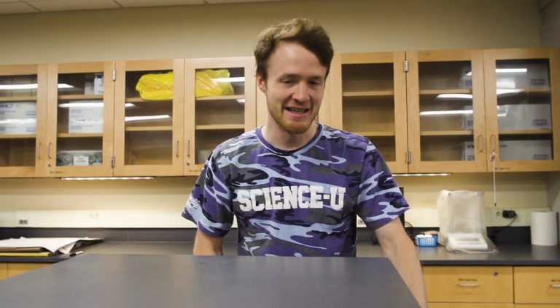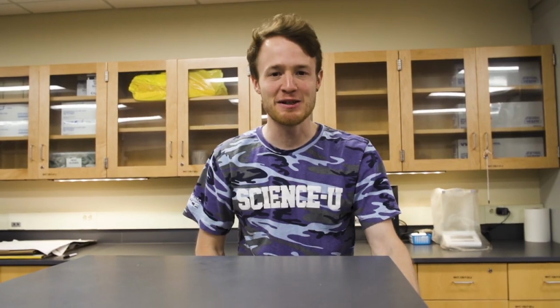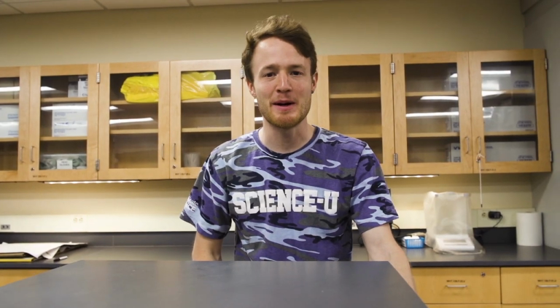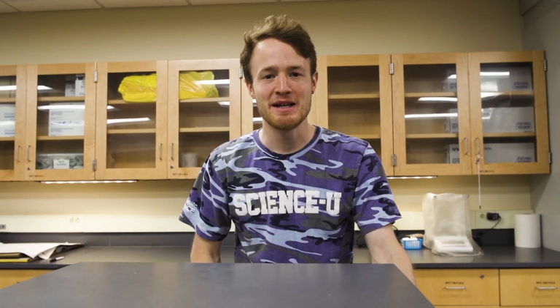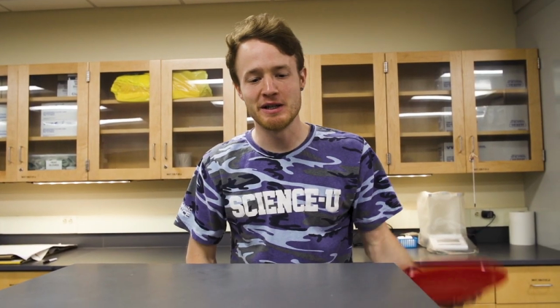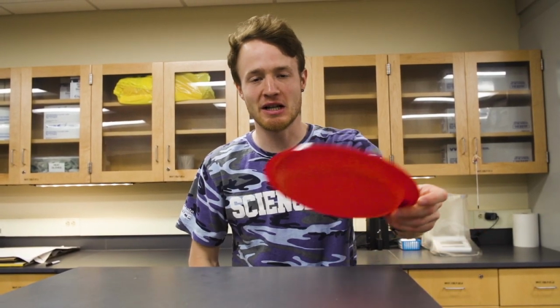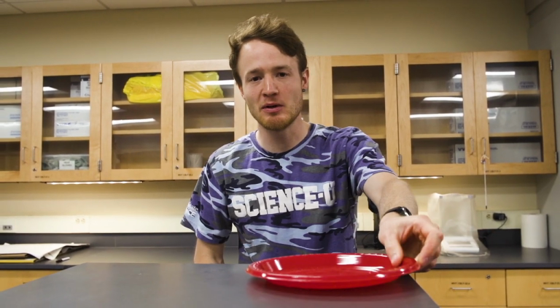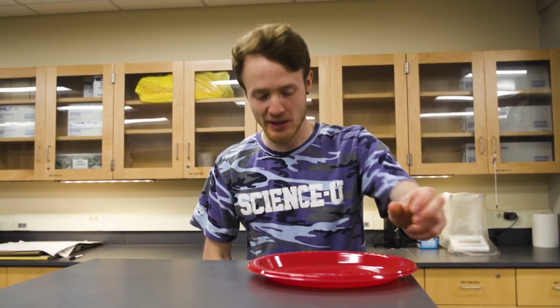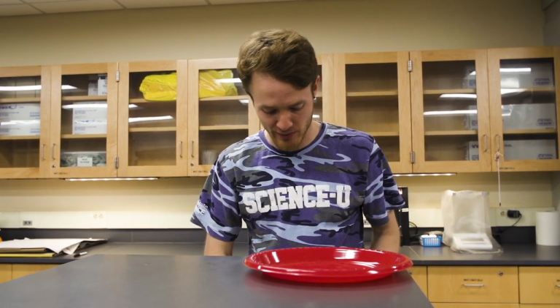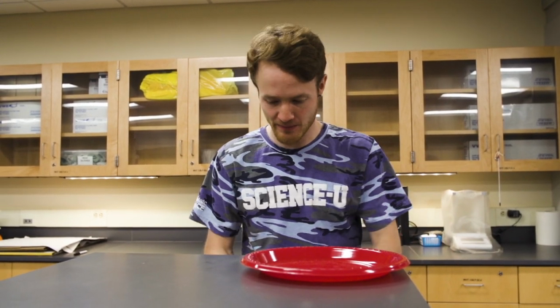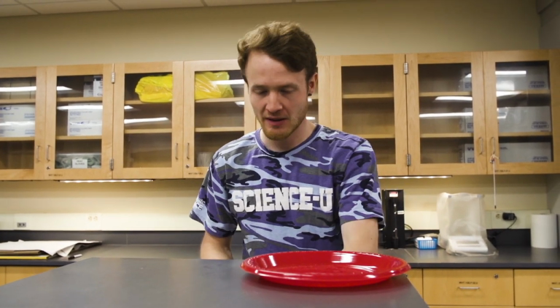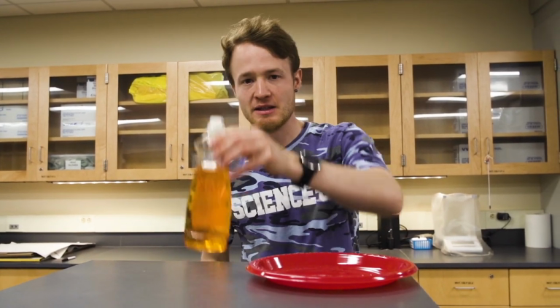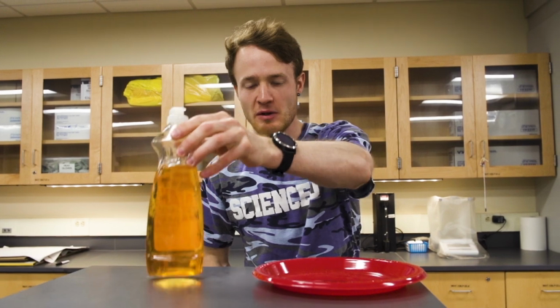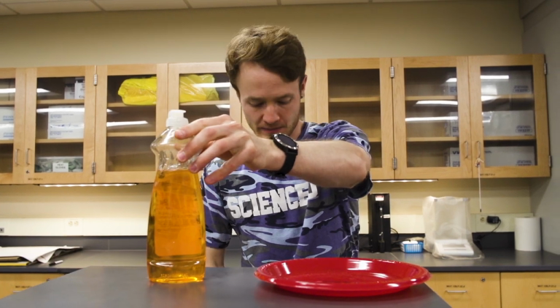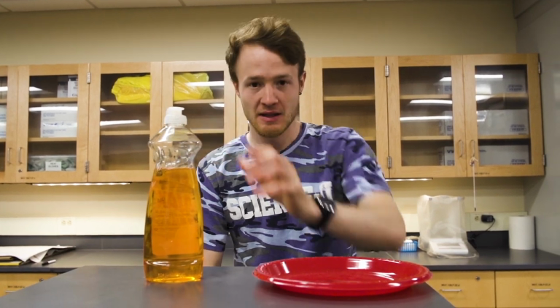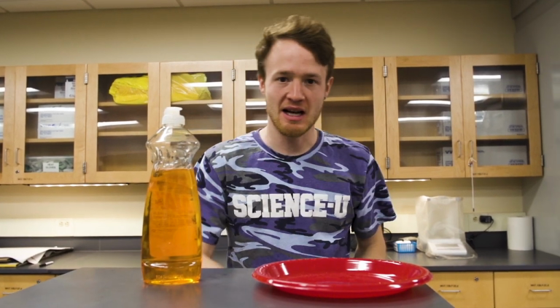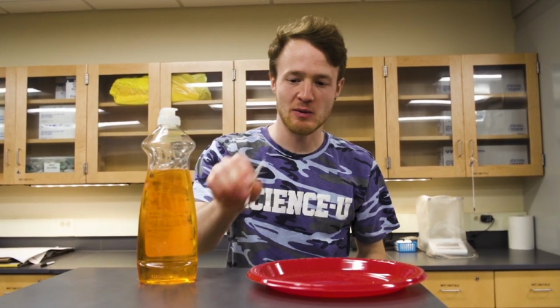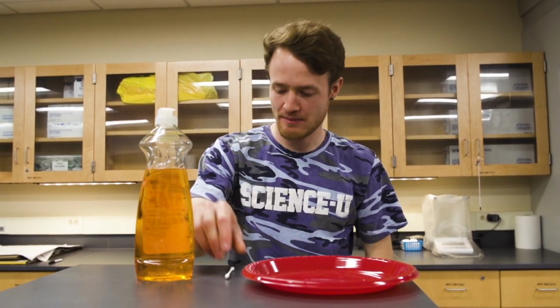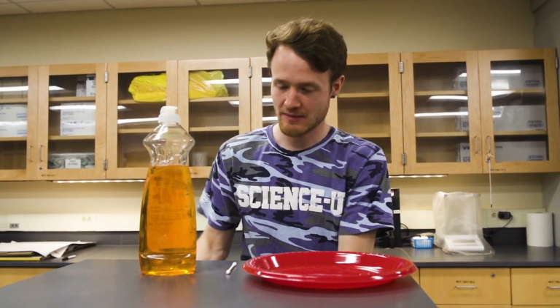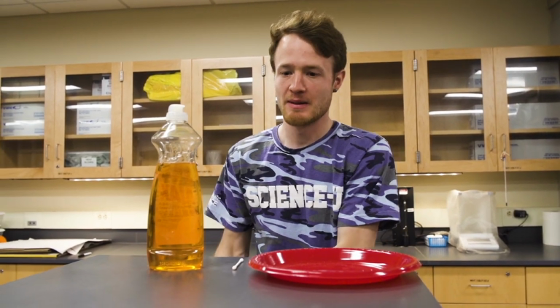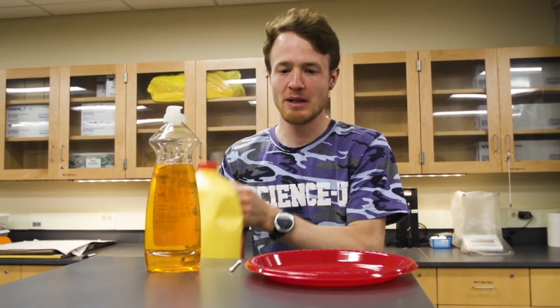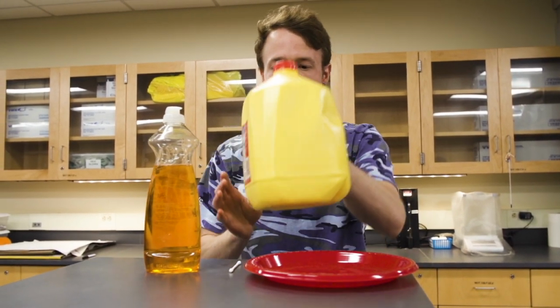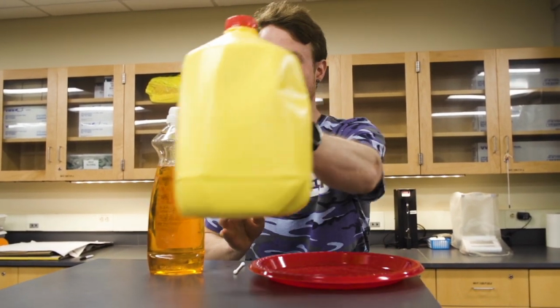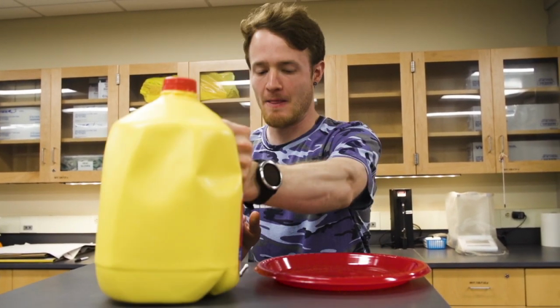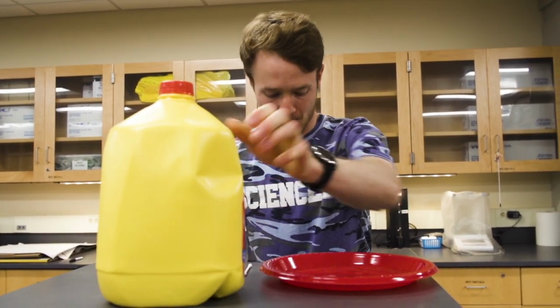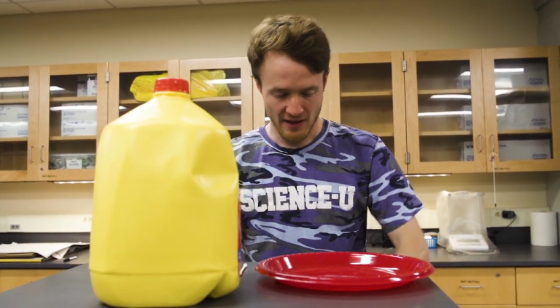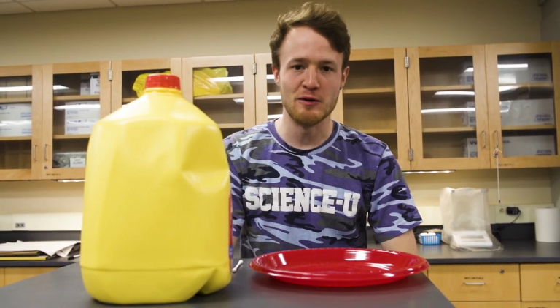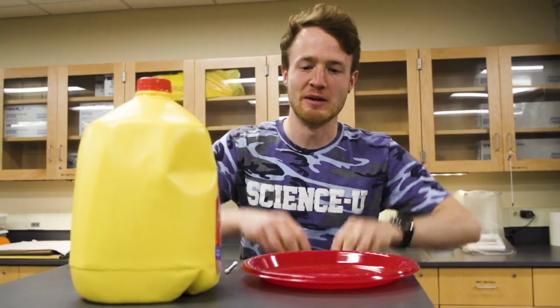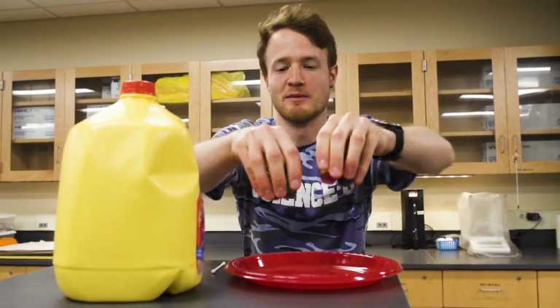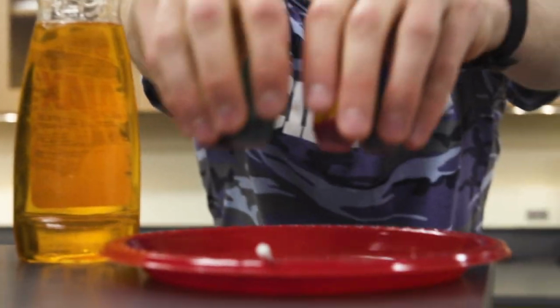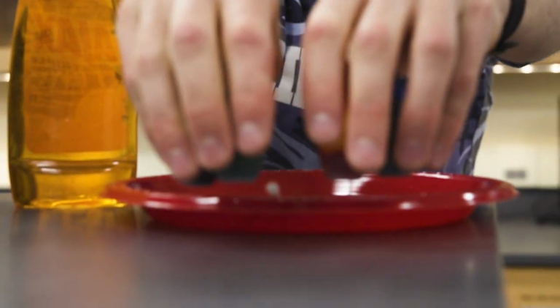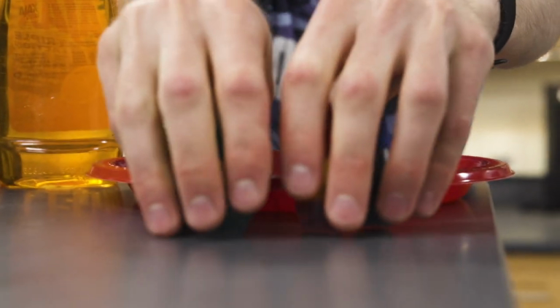To start this experiment, you'll need a shallow bowl or a plate with a rim, dish soap, a cotton swab, milk, and food coloring. We recommend four colors.